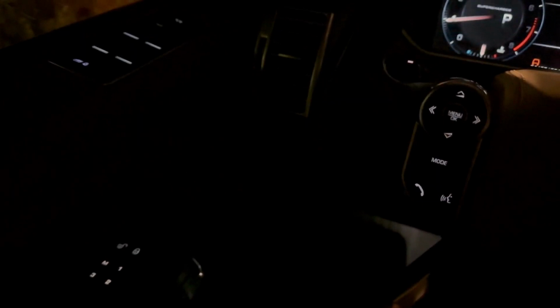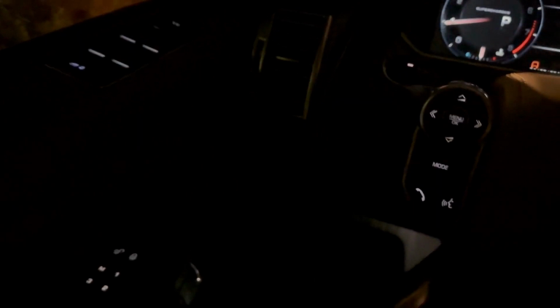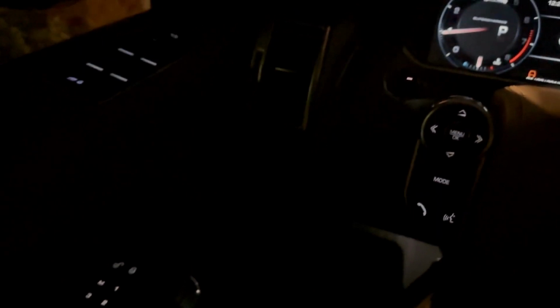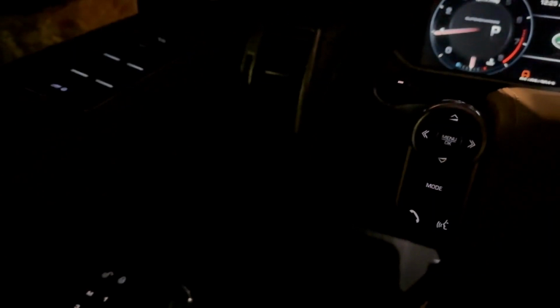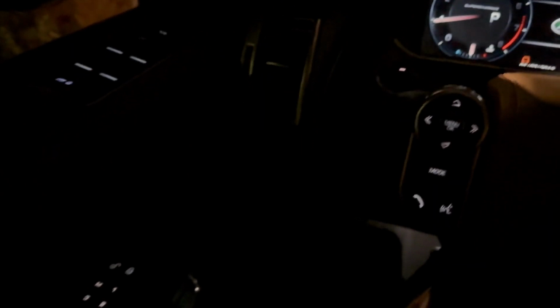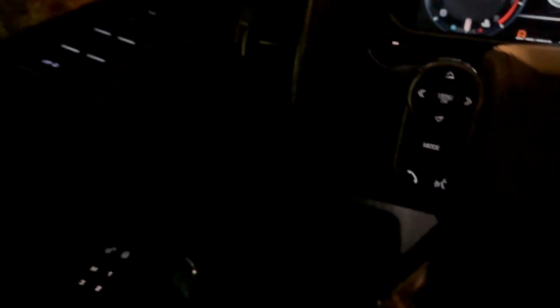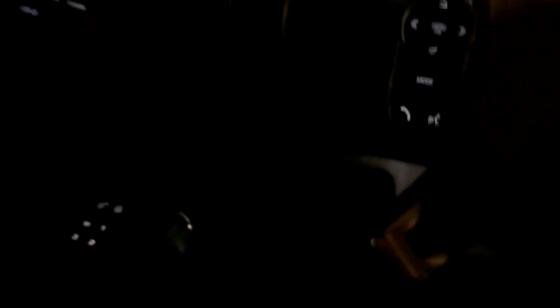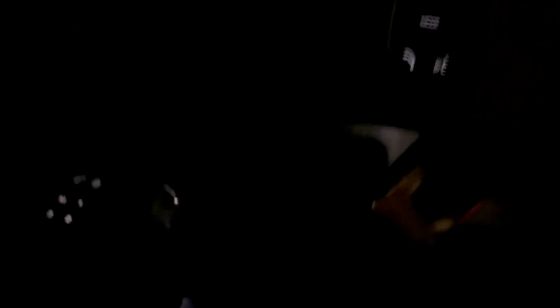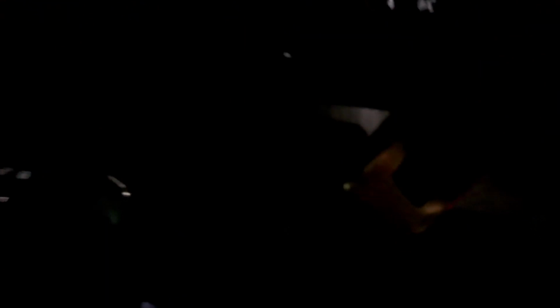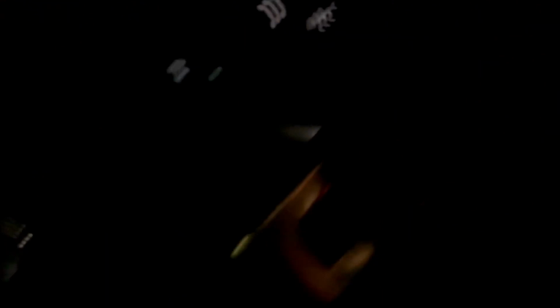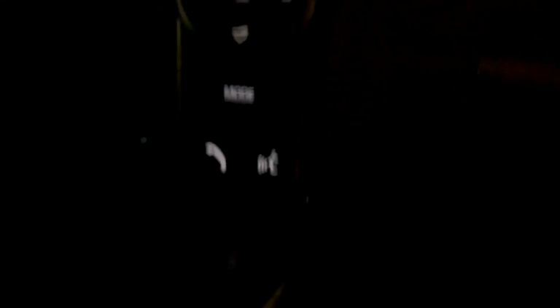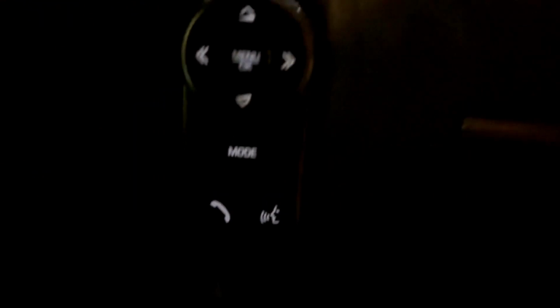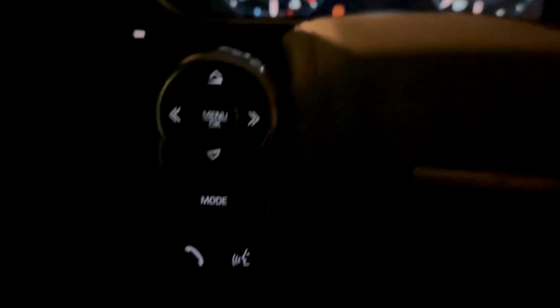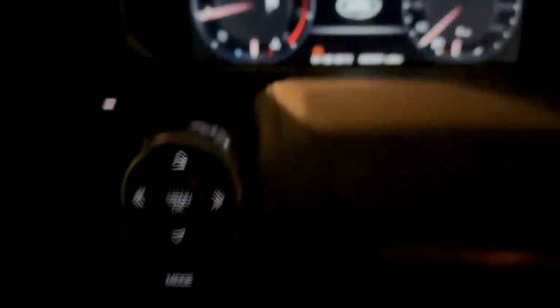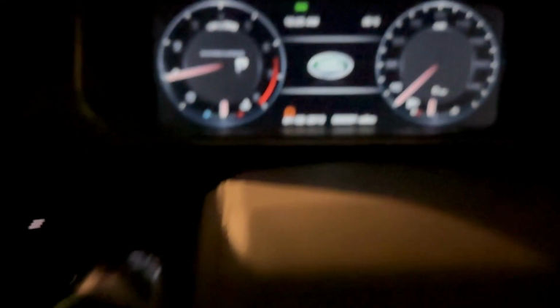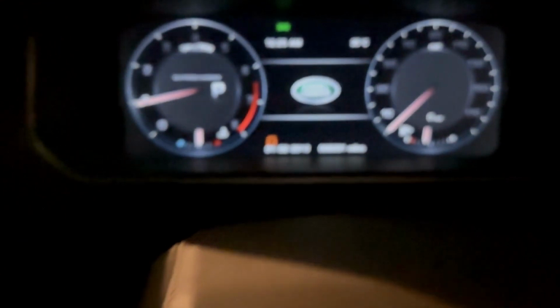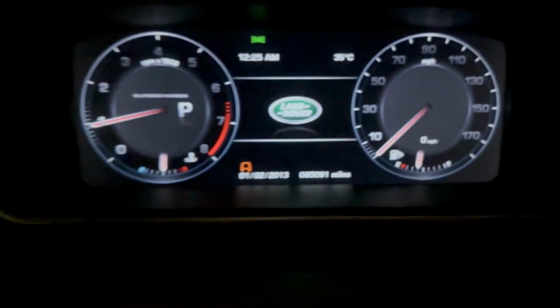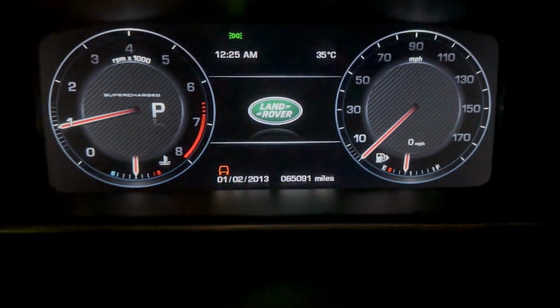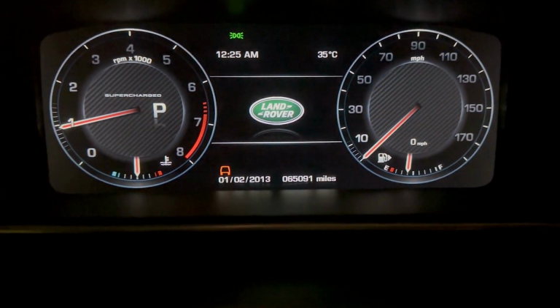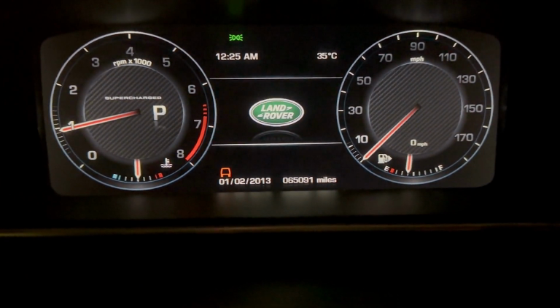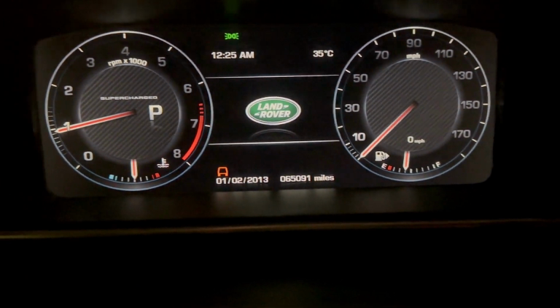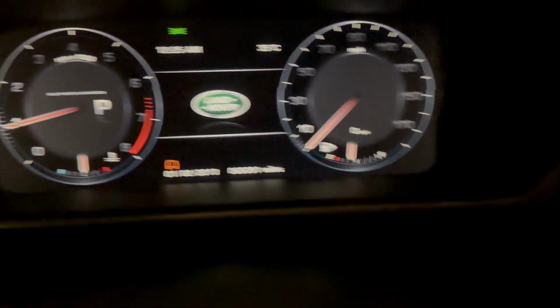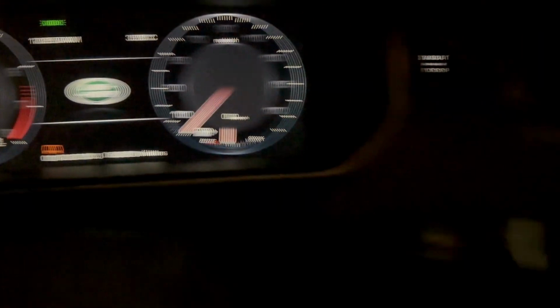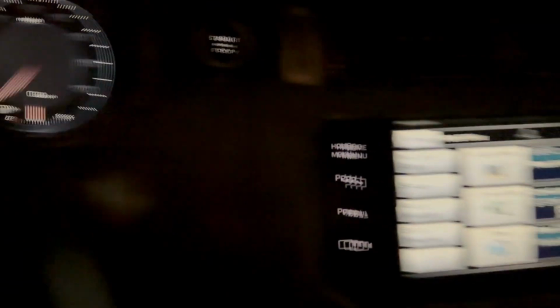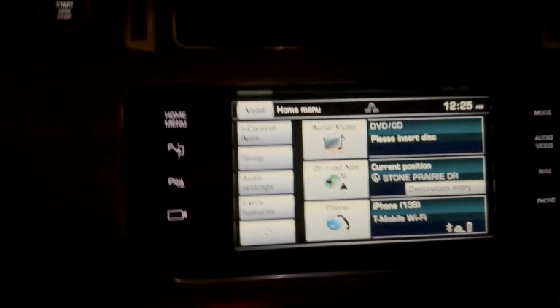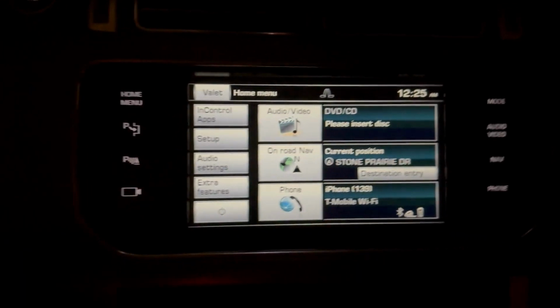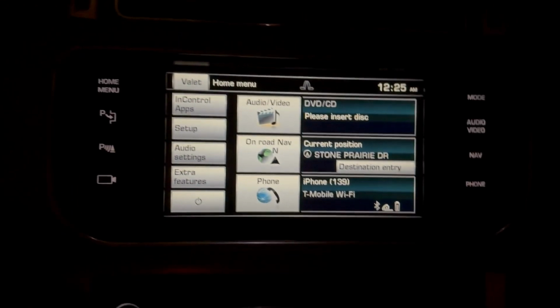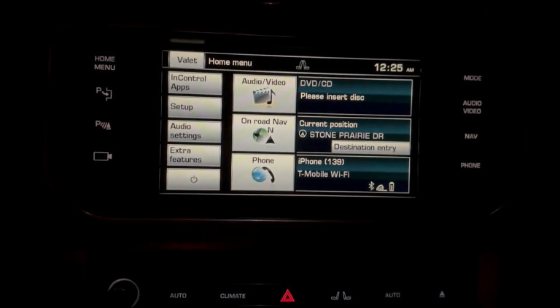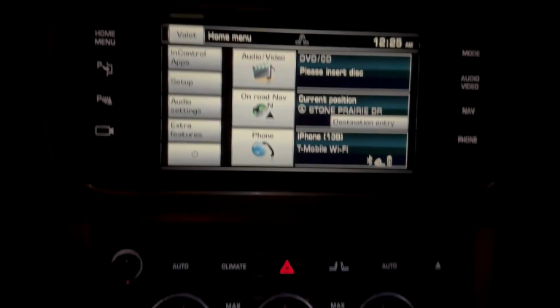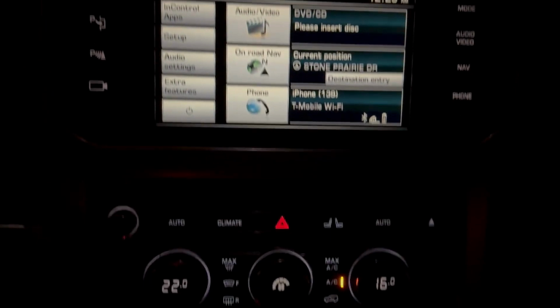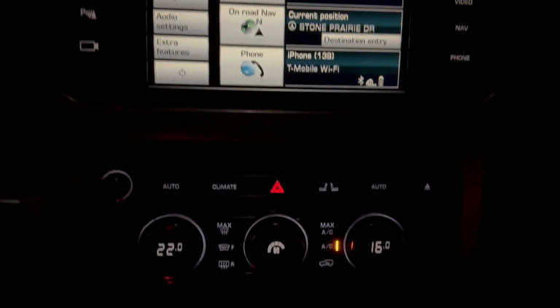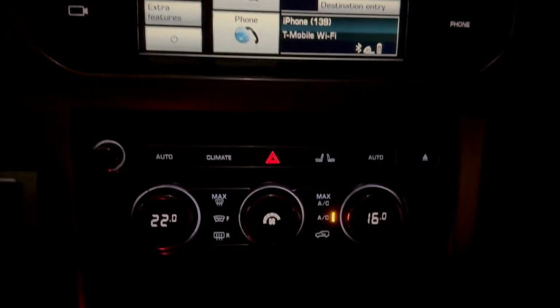This is the inside of a 2015 Range Rover. I just want to show you what it looks like at night. Here's the mileage — it's 65,000 miles. You can see how all this stuff lights up.